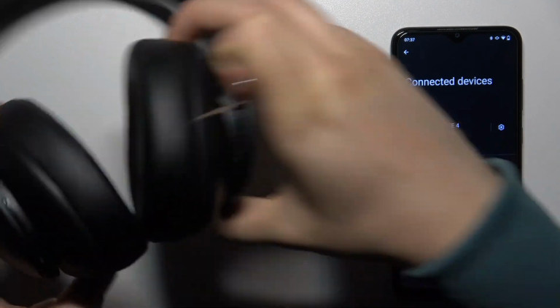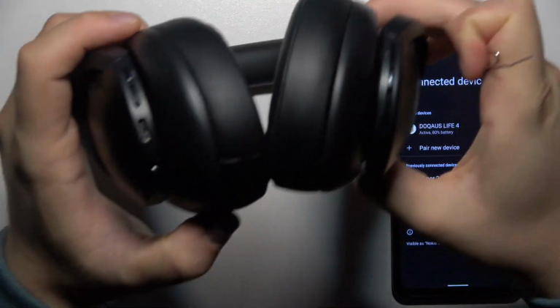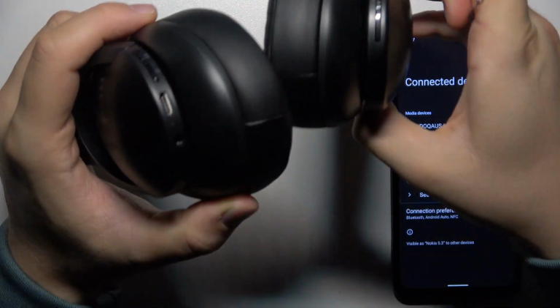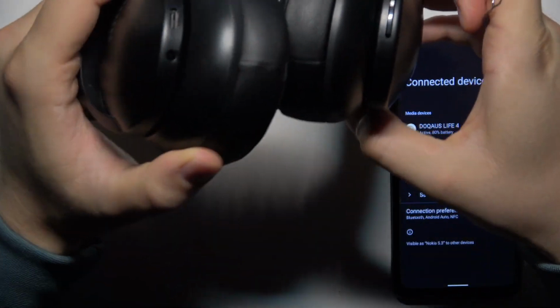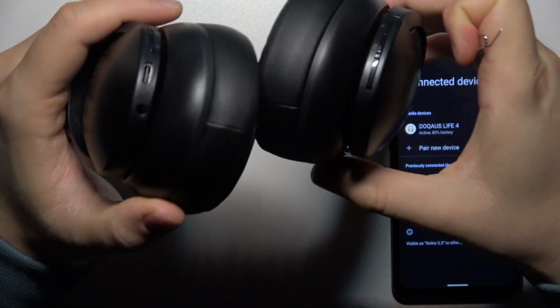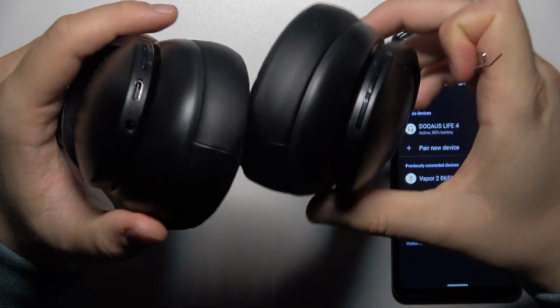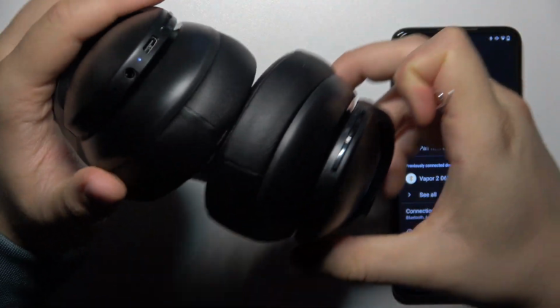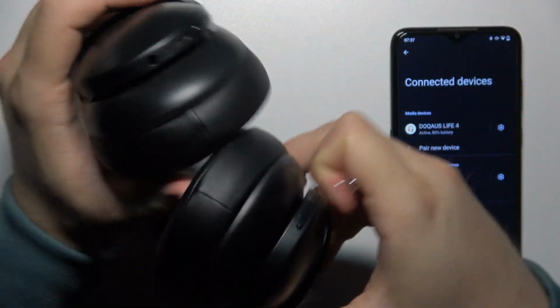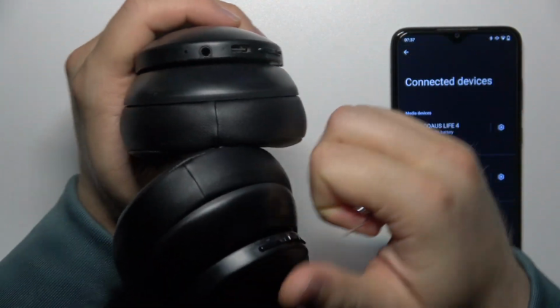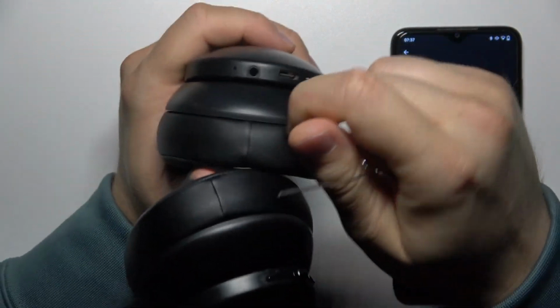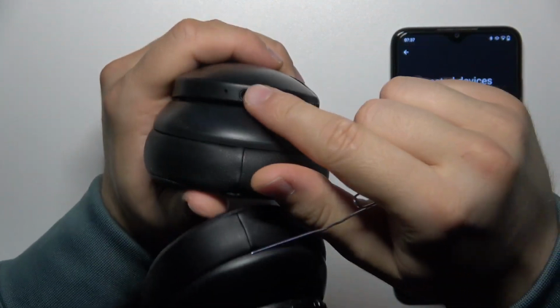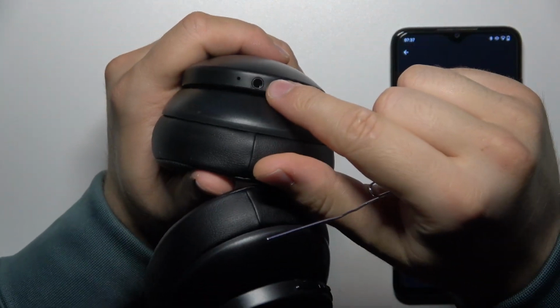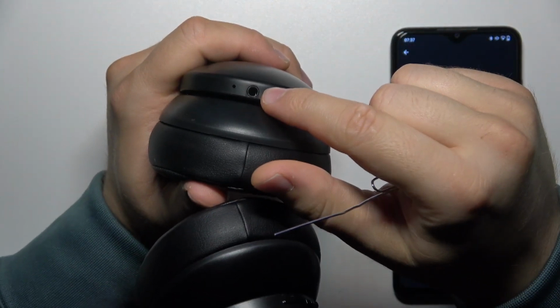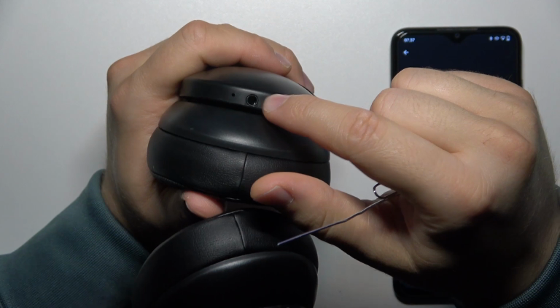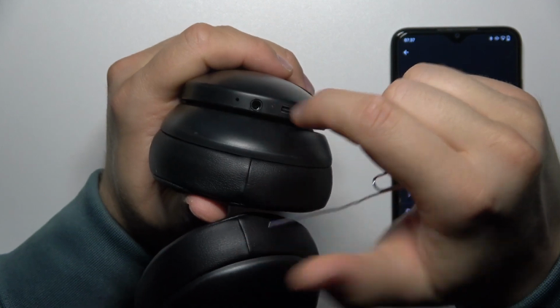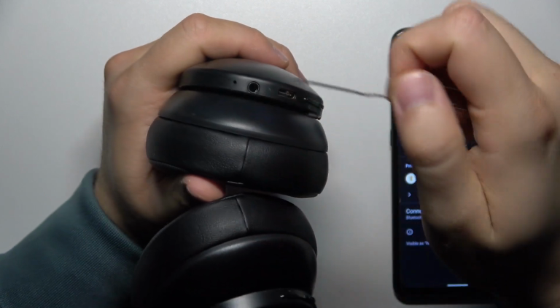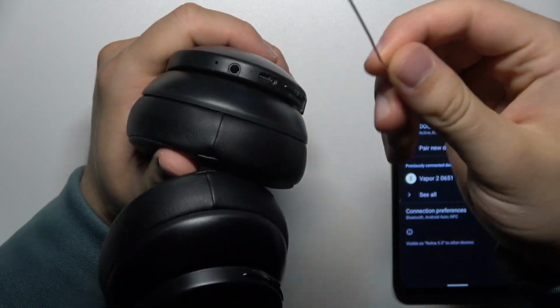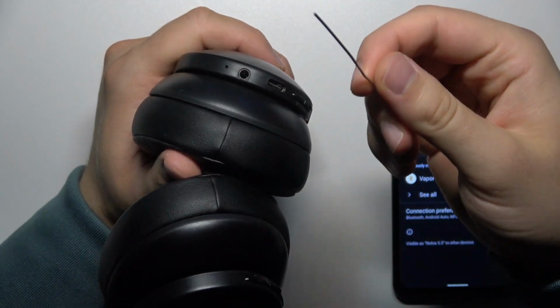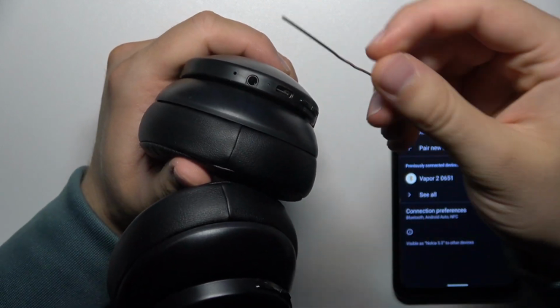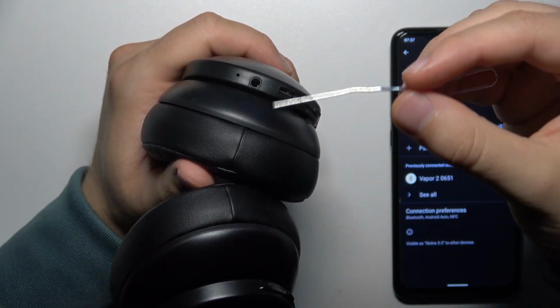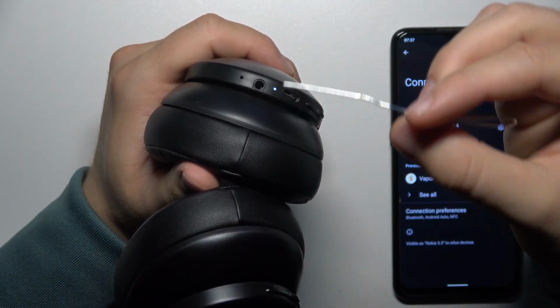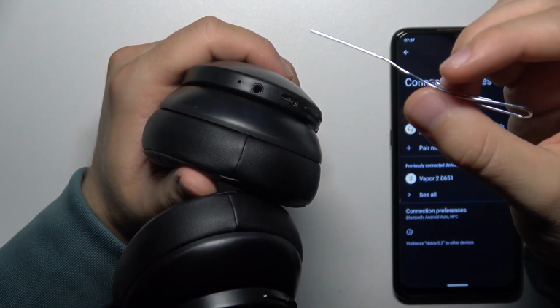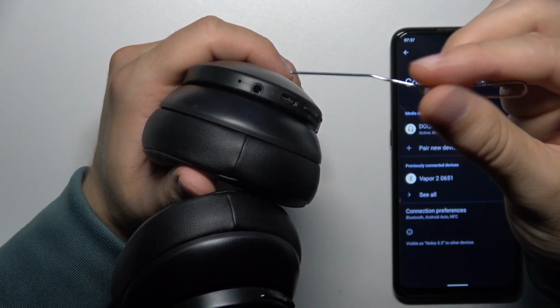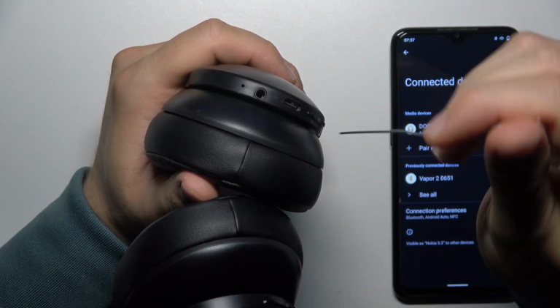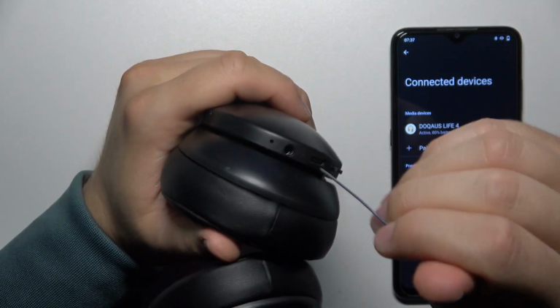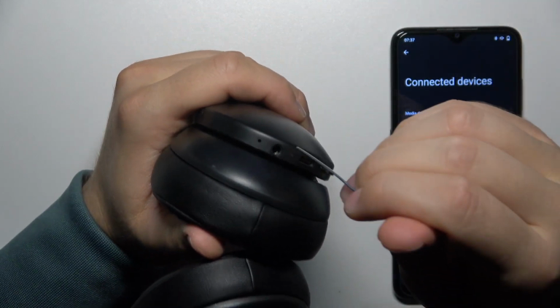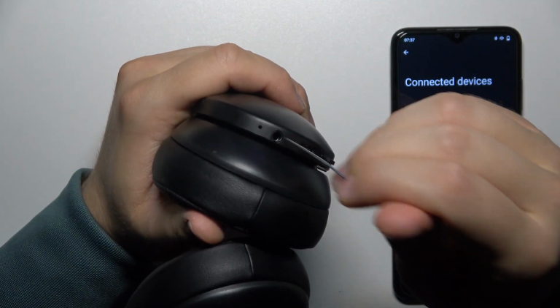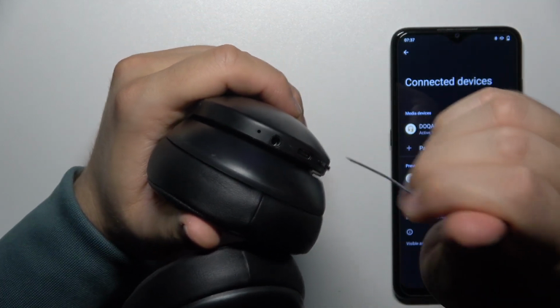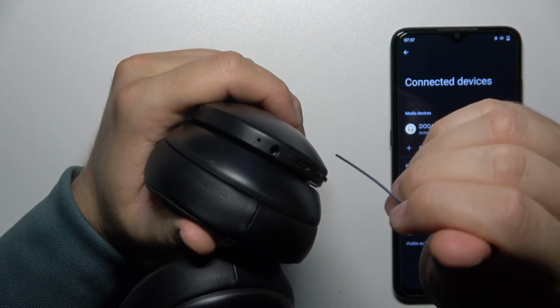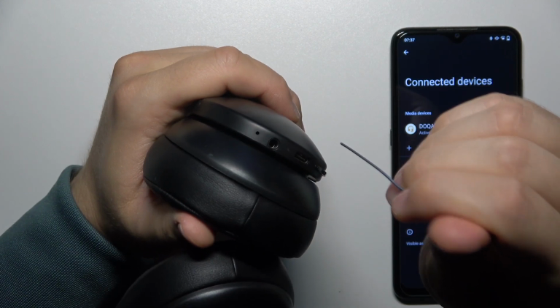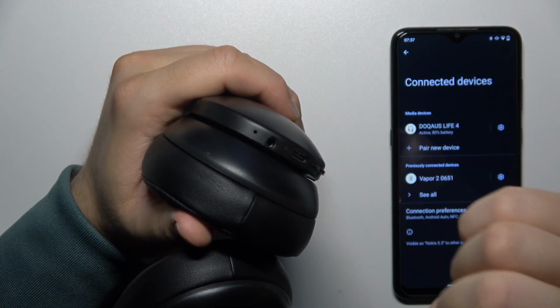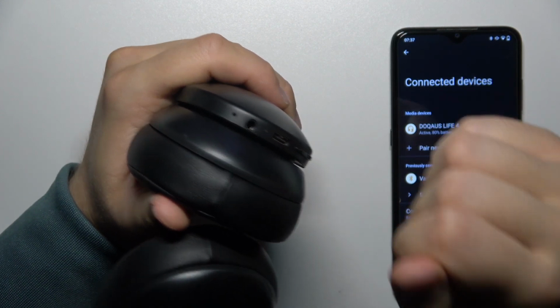Grab the headphones and you have to locate the headphones jack, and you have to actually put it inside and find the button. There is a button inside and you have to just click on it once.